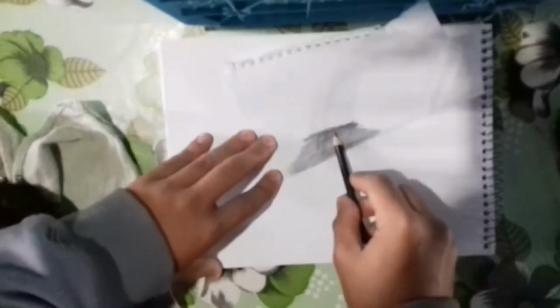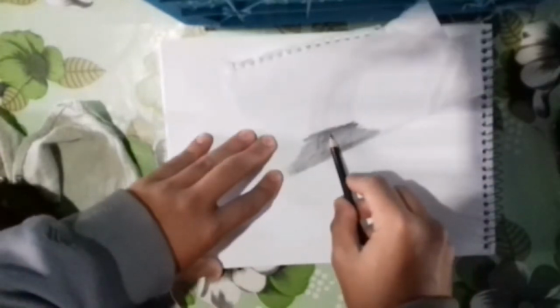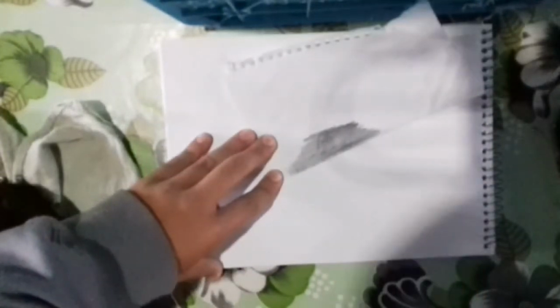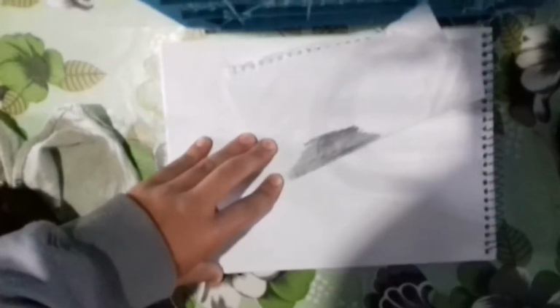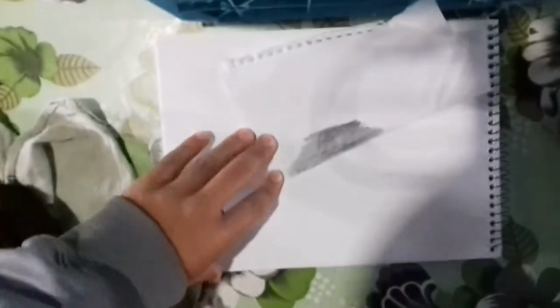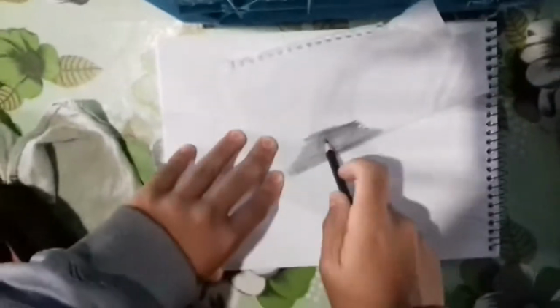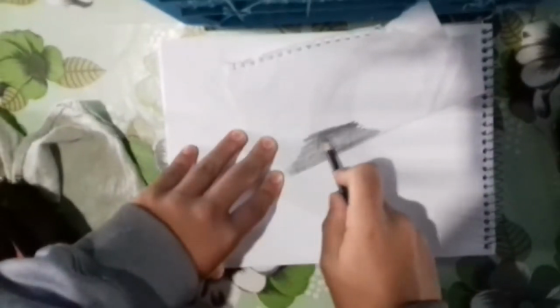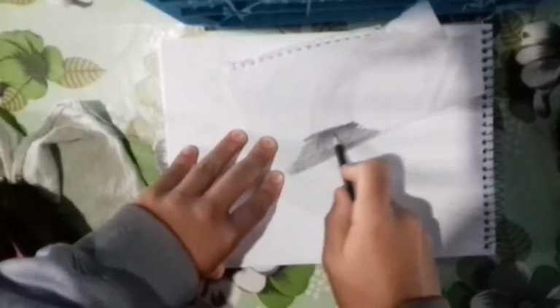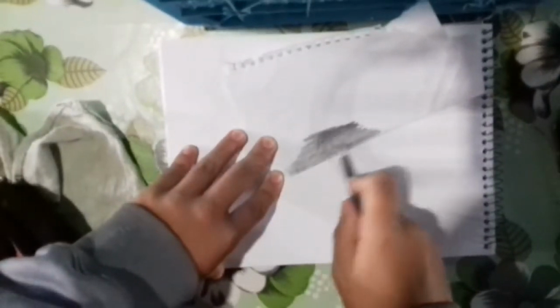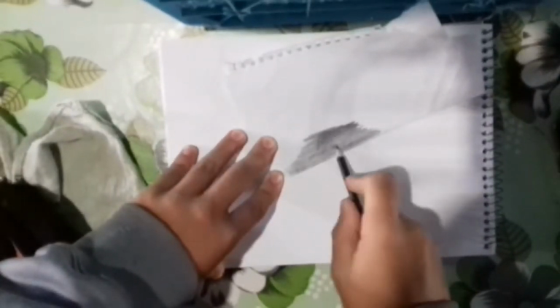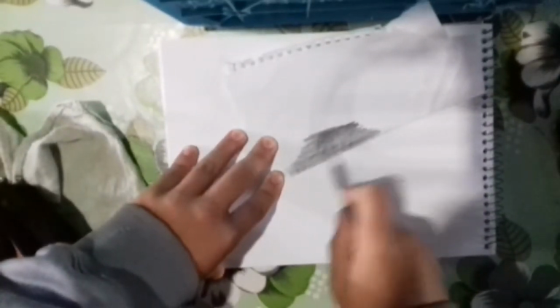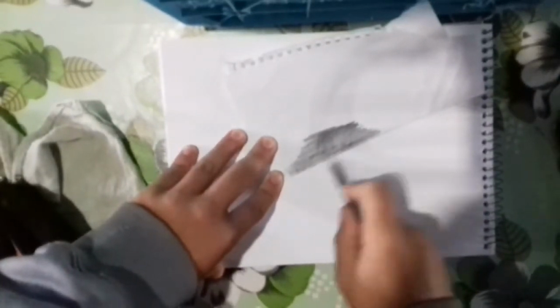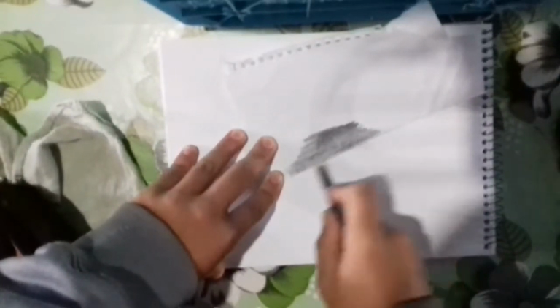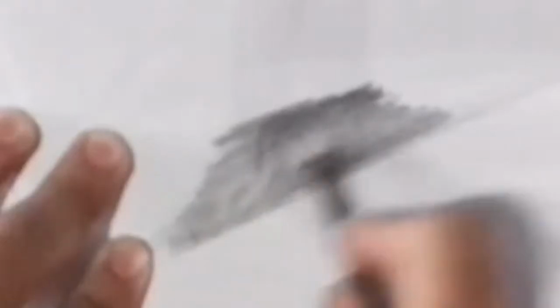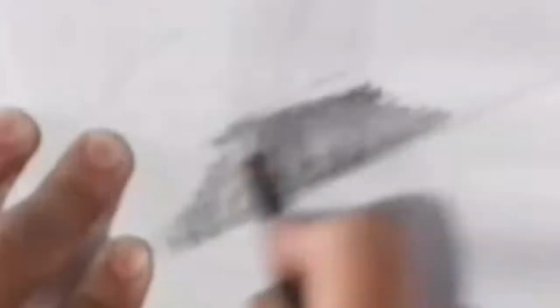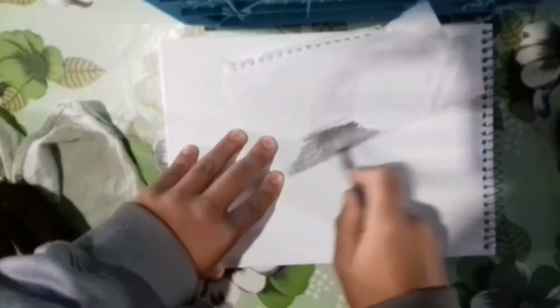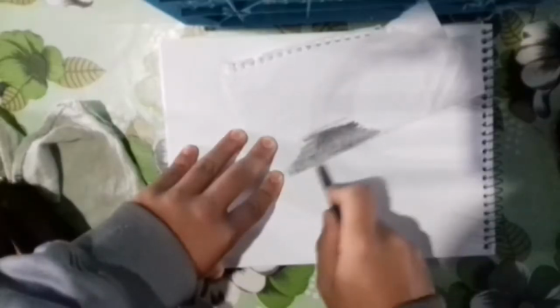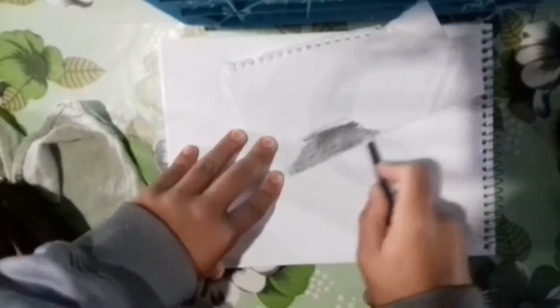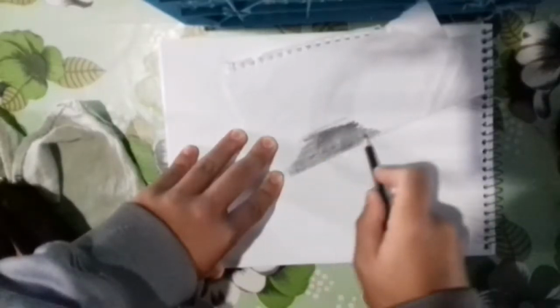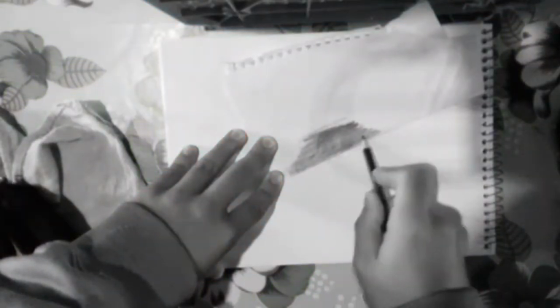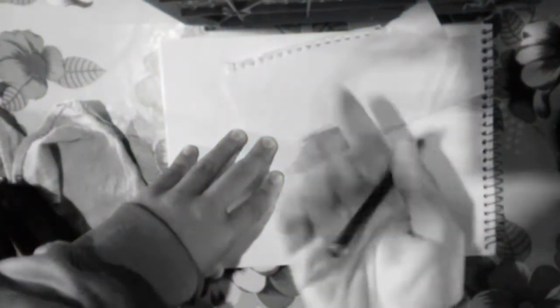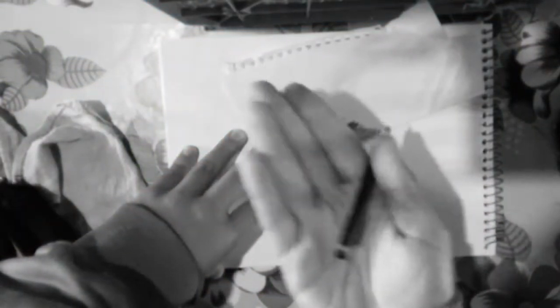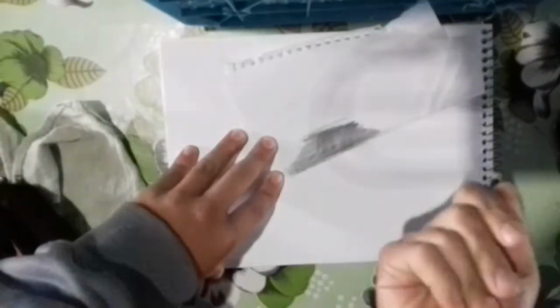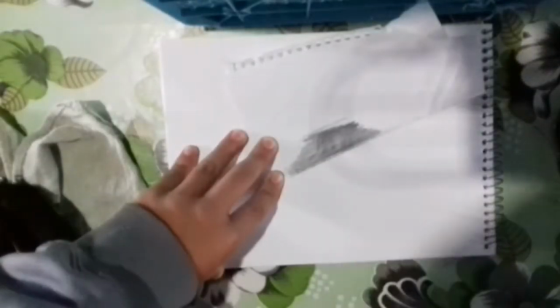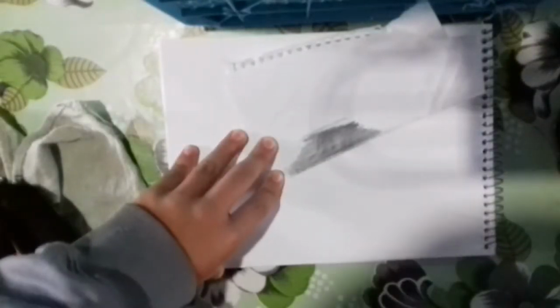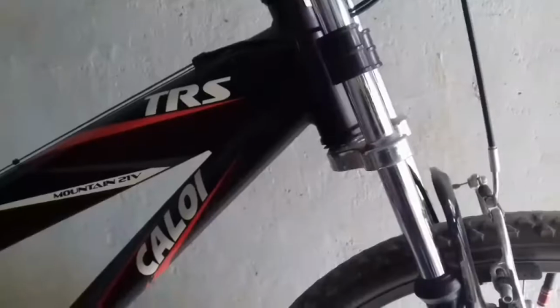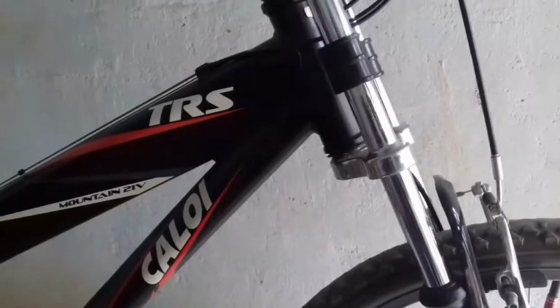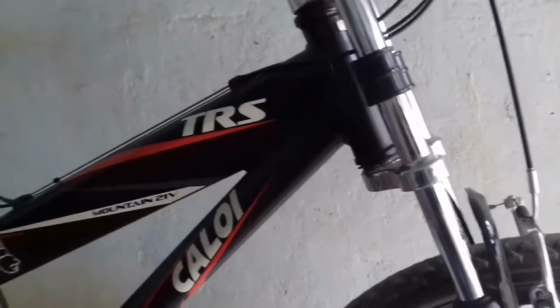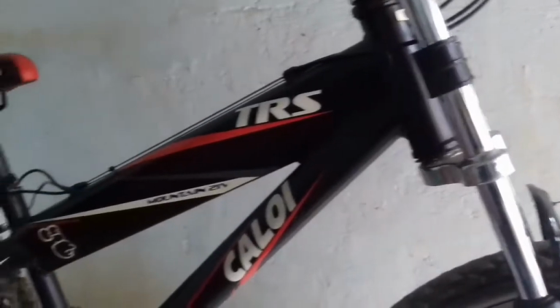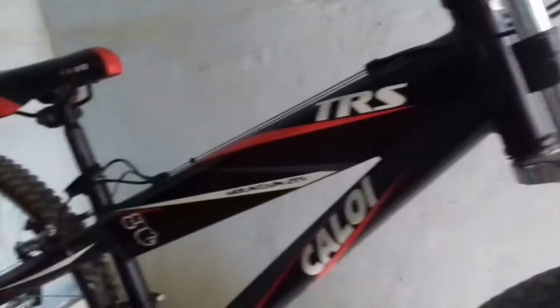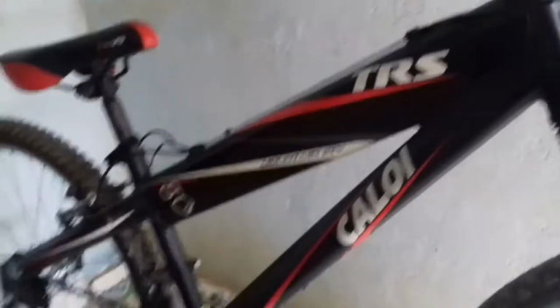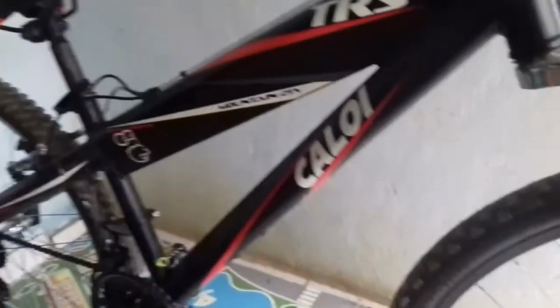Vocês tiram a cópia e pintam por trás da folha, porque é pra gente conseguir tirar a cópia do desenho no aro — no quadro da bicicleta, no aro. É o único que vai fazer adesivo no aro, né mano.